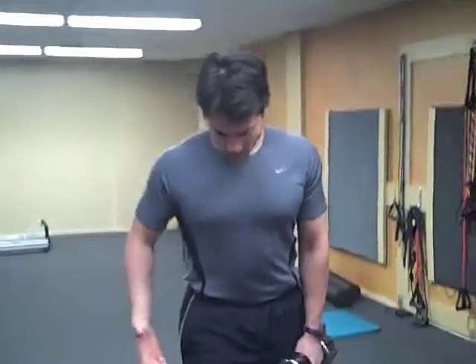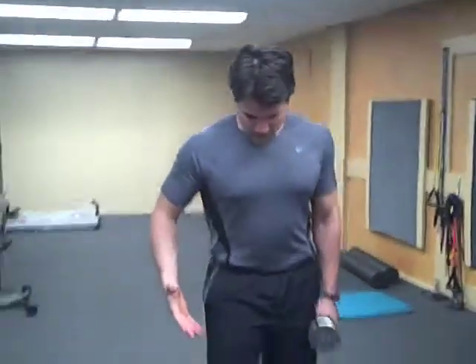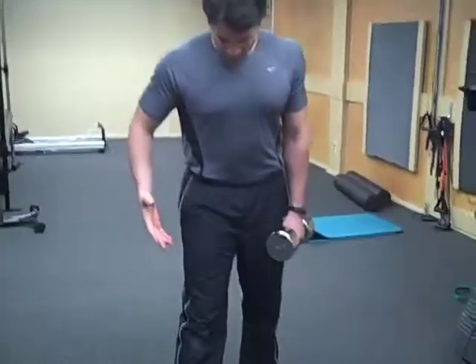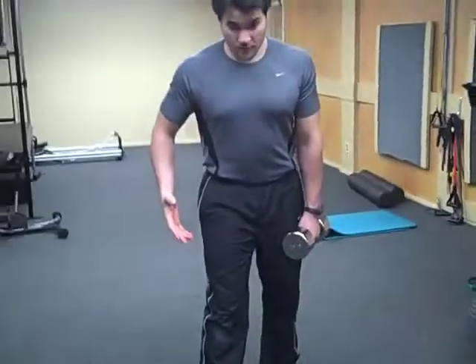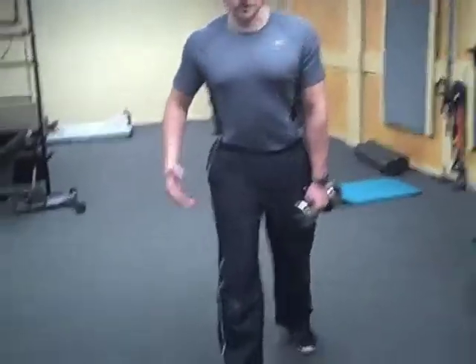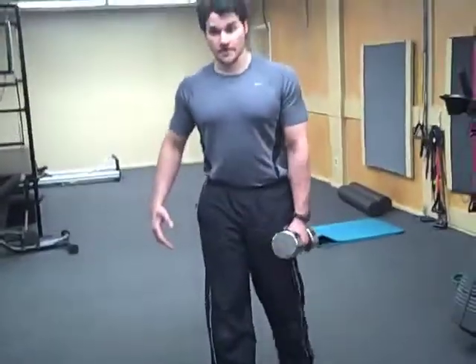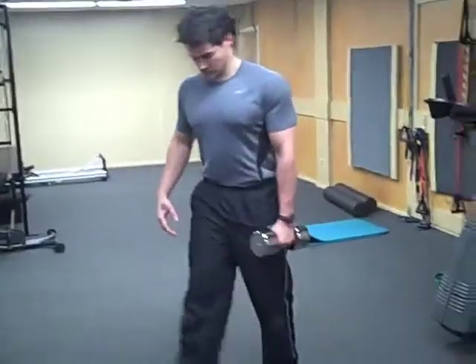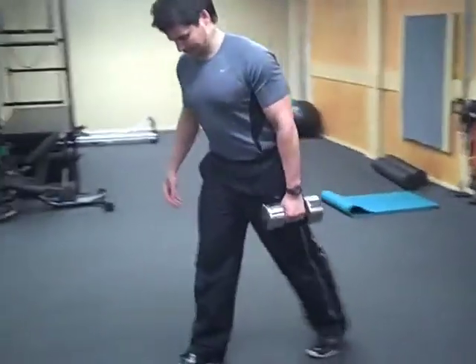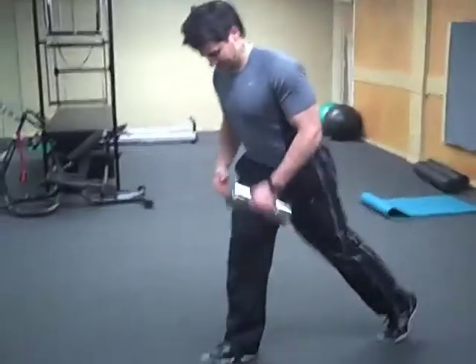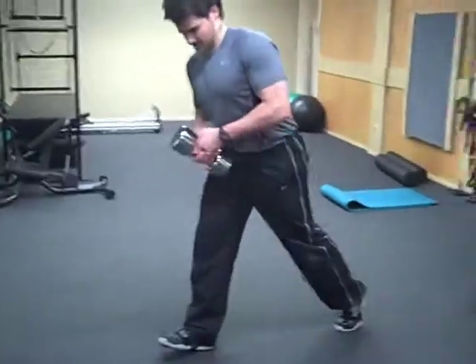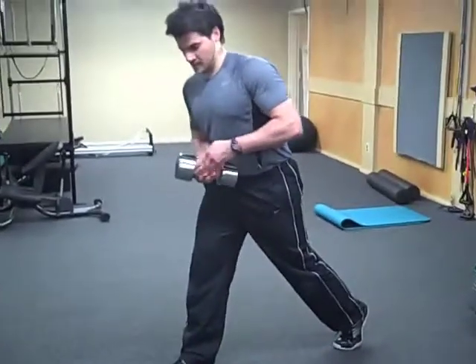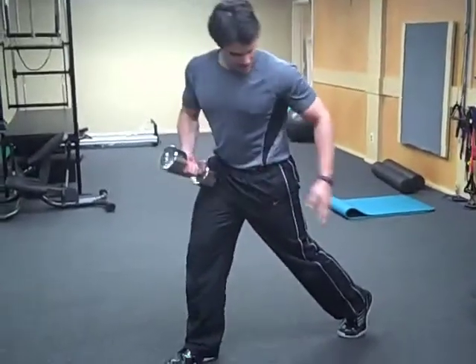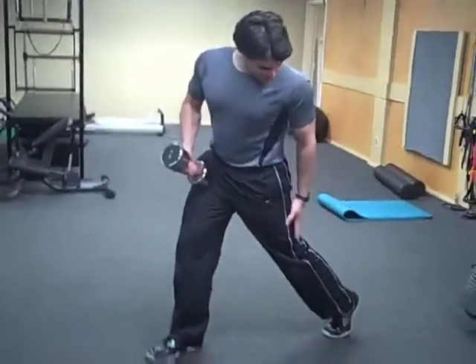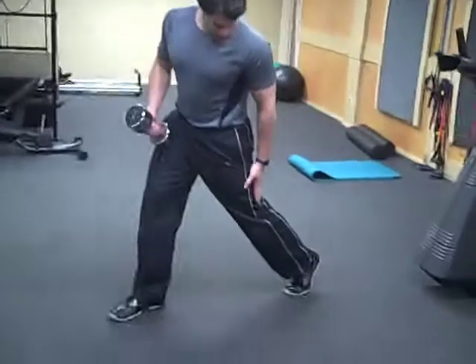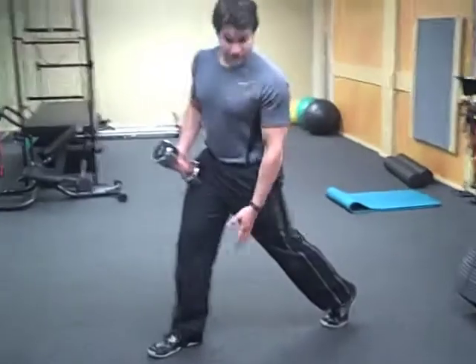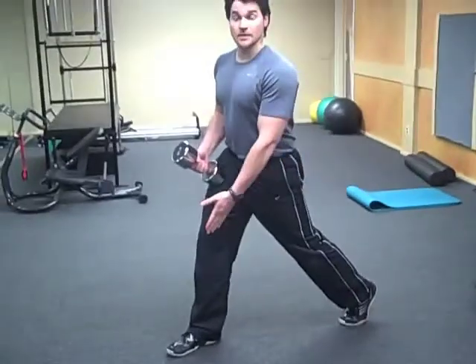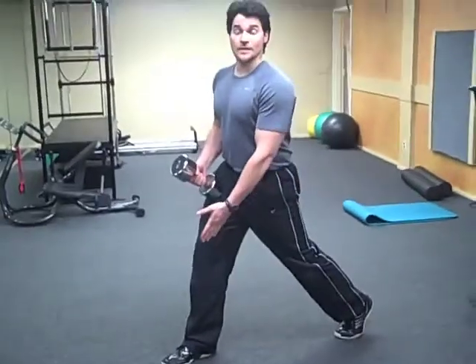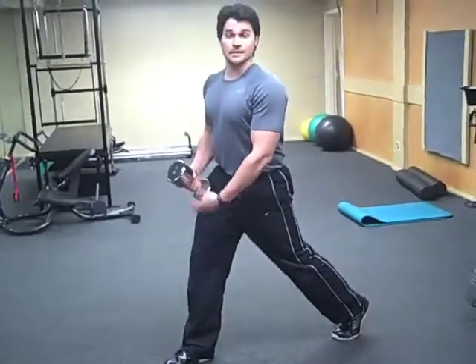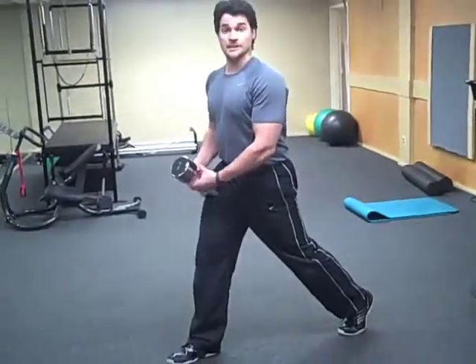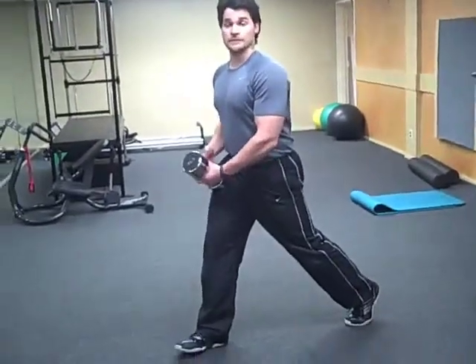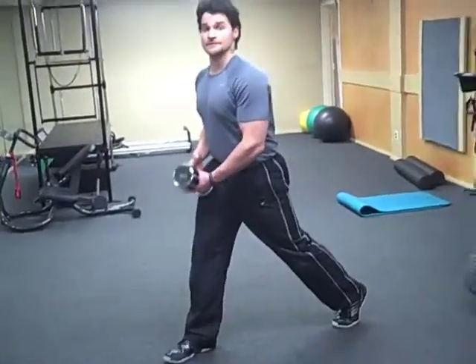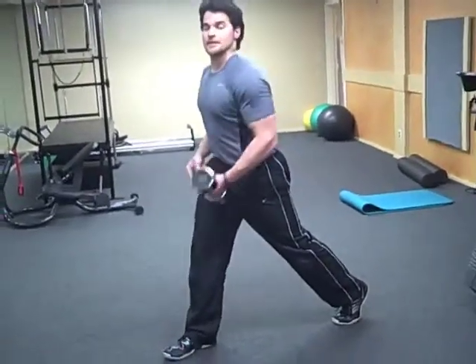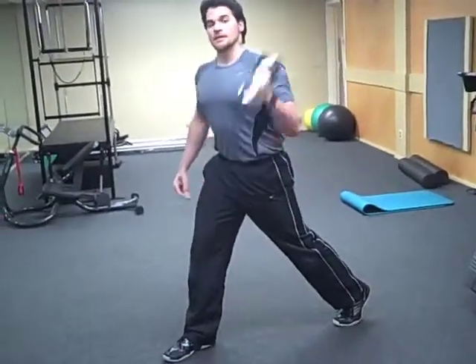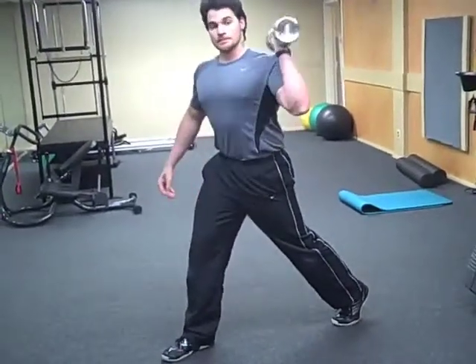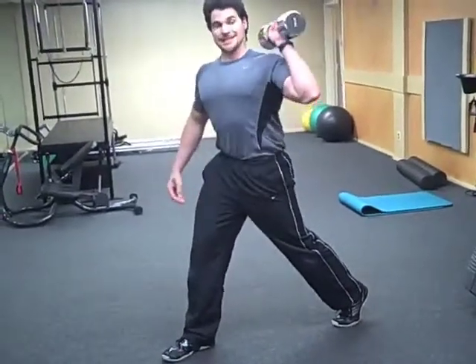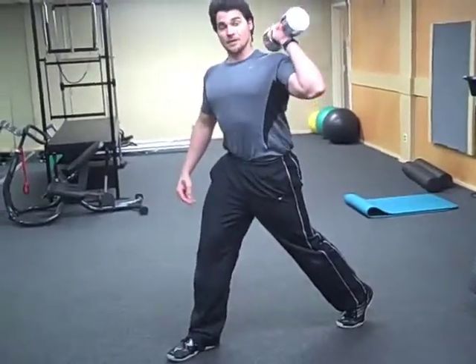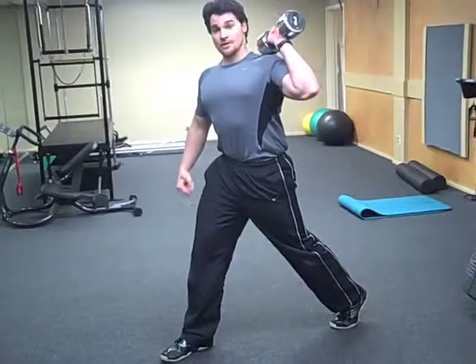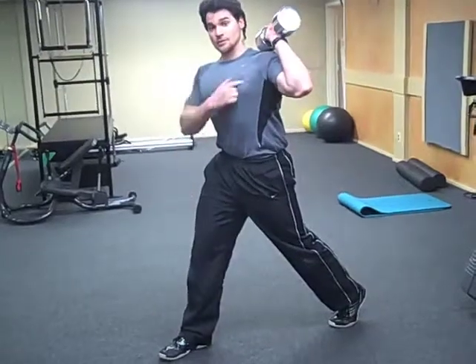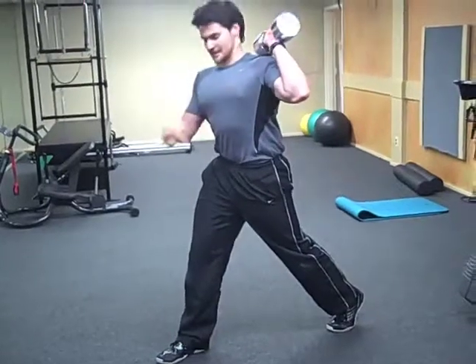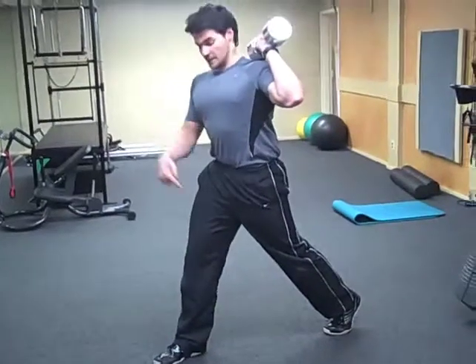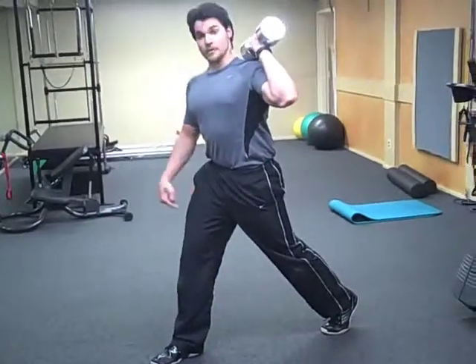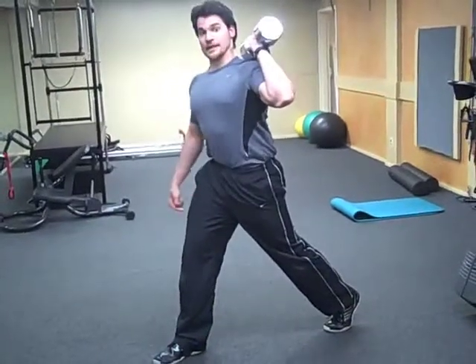So you get into a normal split squat position, come up on the ball of the back foot, weight is going to be on the heel of the front foot, and you're going to place the dumbbell on the shoulder opposite of the forward leg.